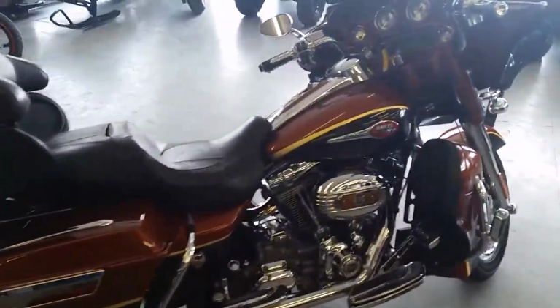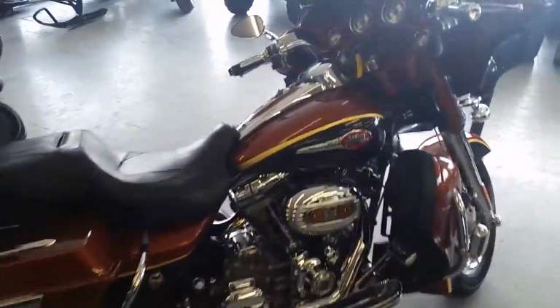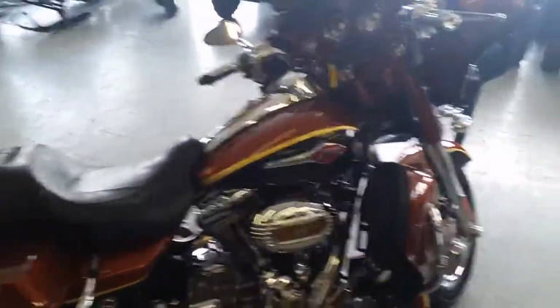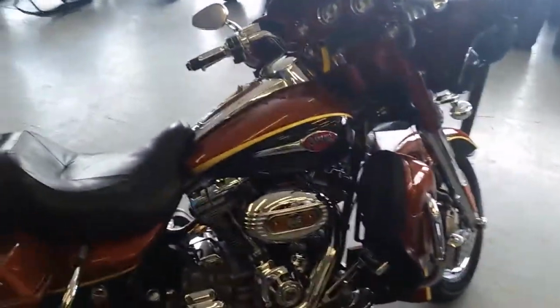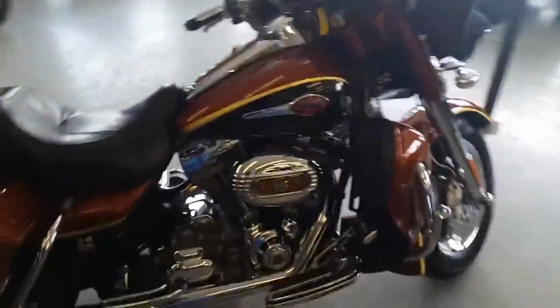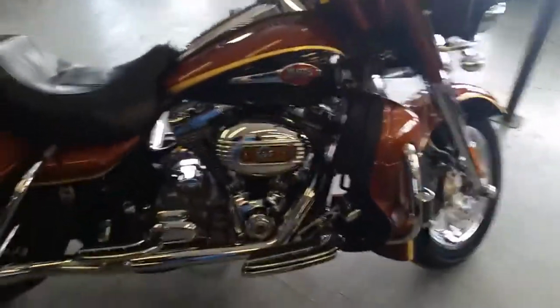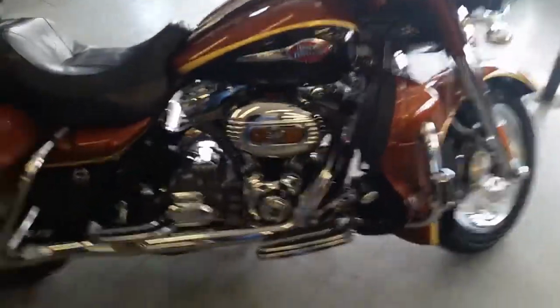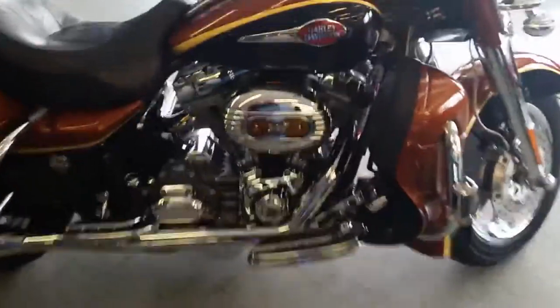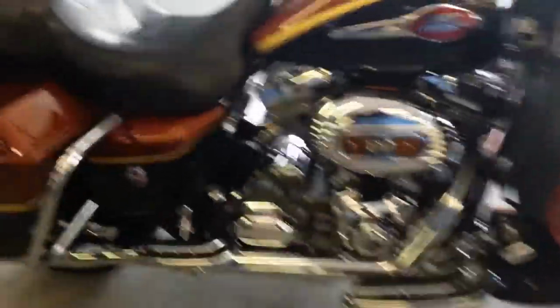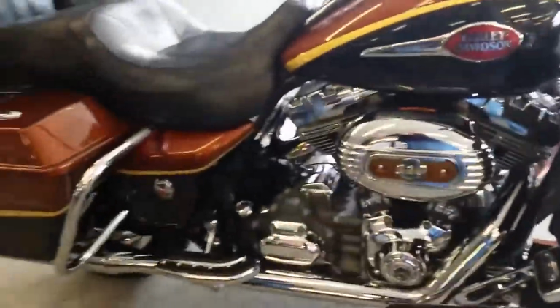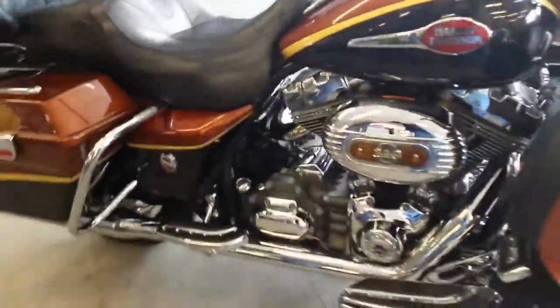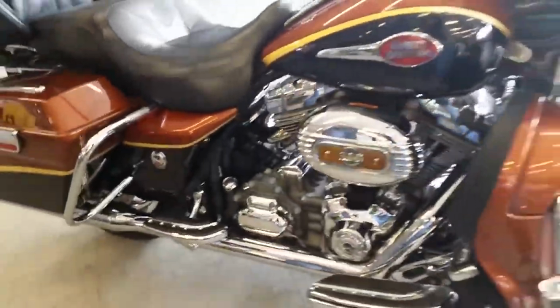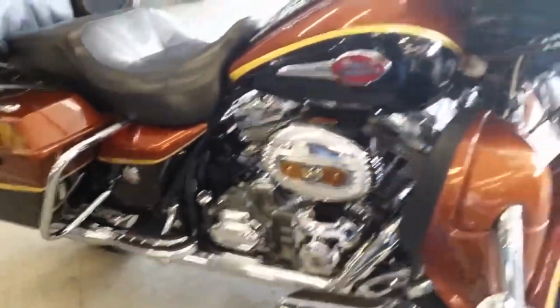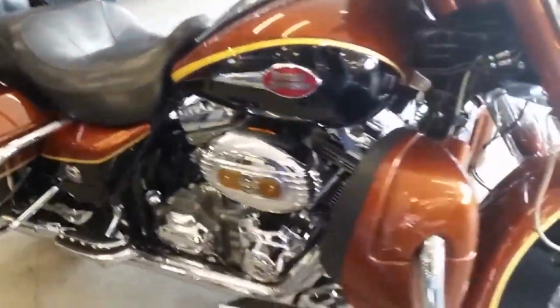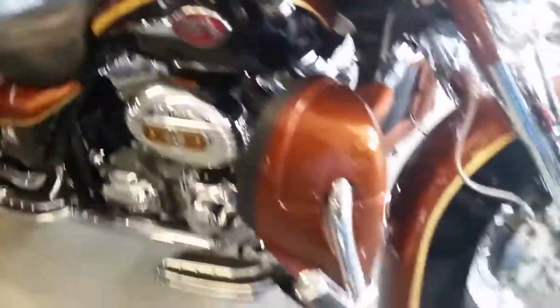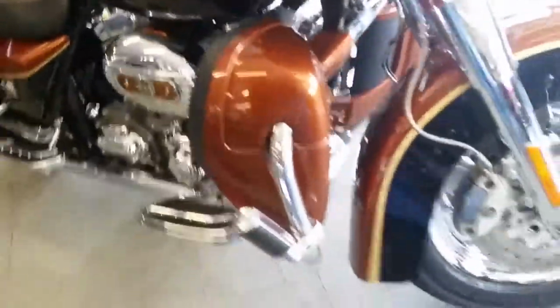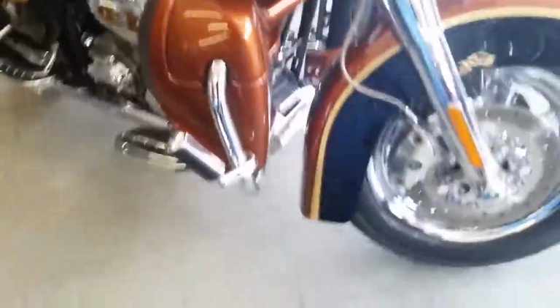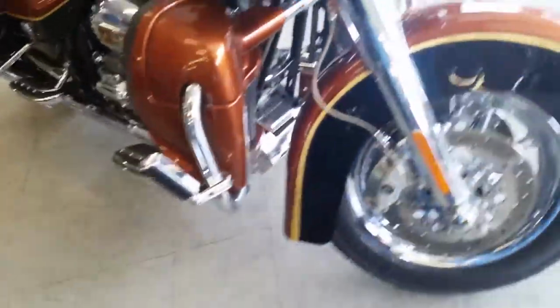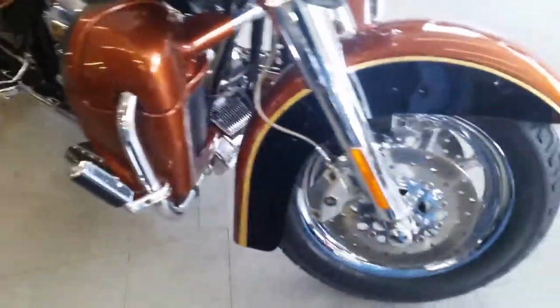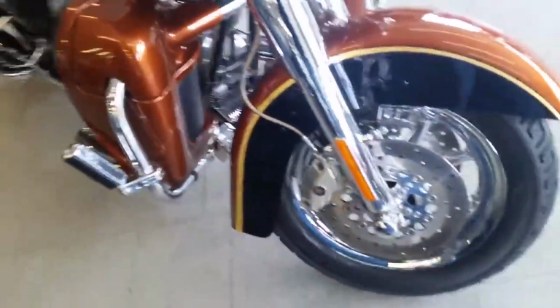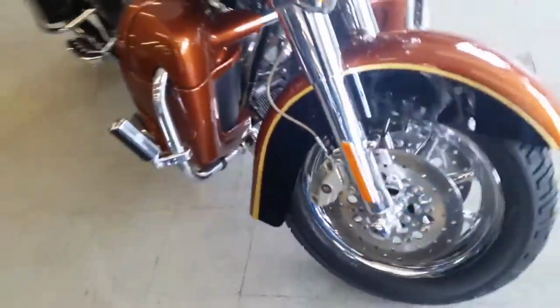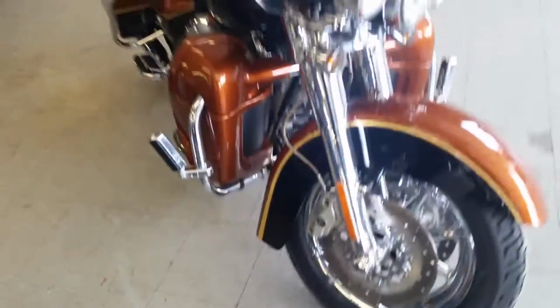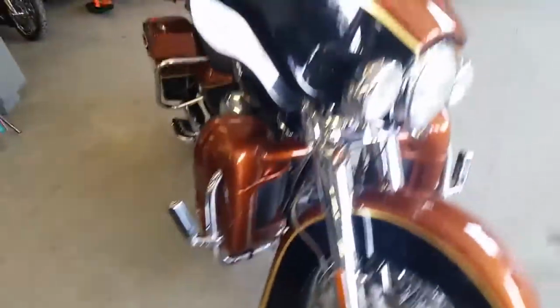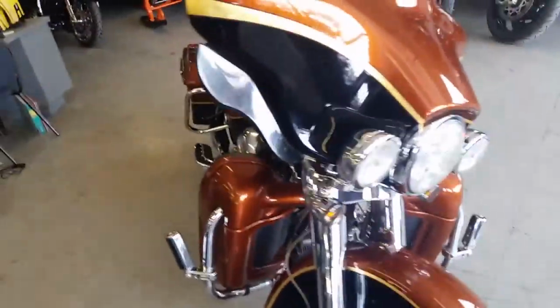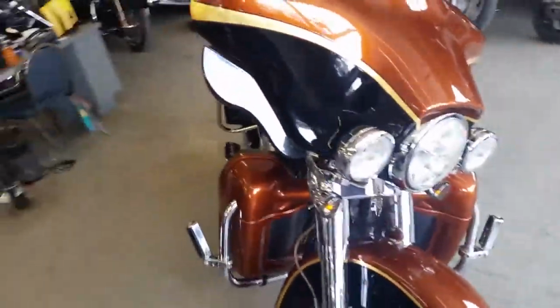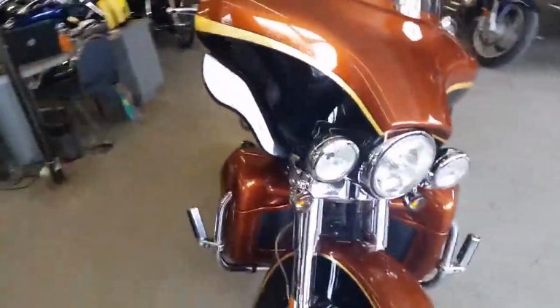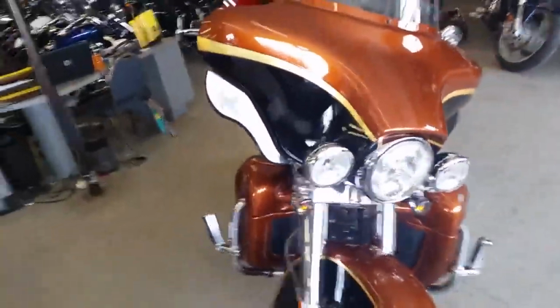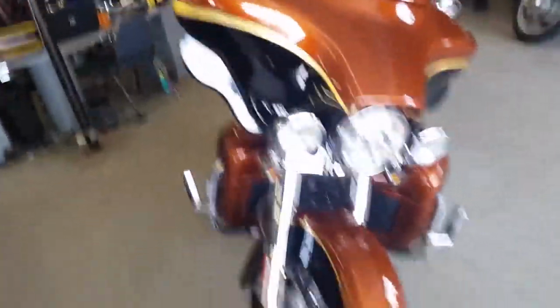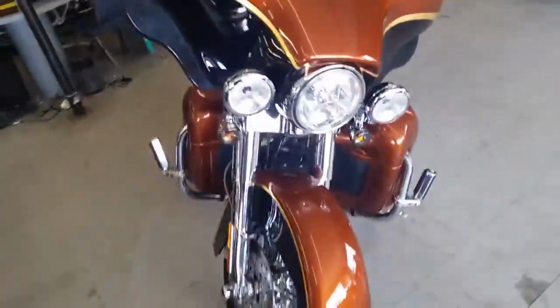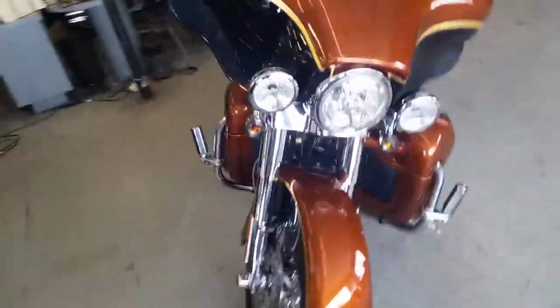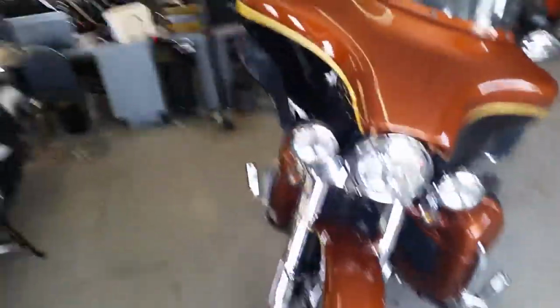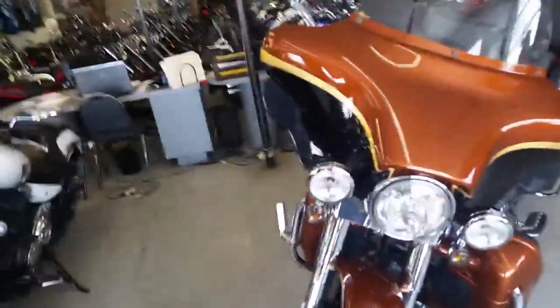It's got chrome wheels, 110 cubic inch motor, Screamin' Eagle air cleaner and exhaust. This thing's all stock, no modifications. This bike turns heads. The pictures just don't do it justice. Neither does the video.